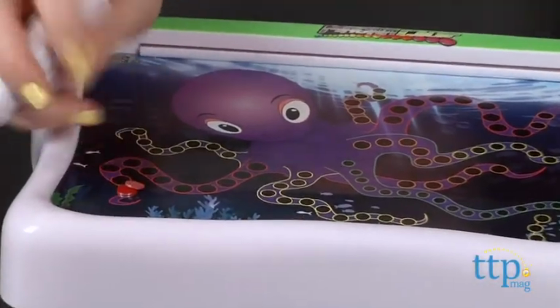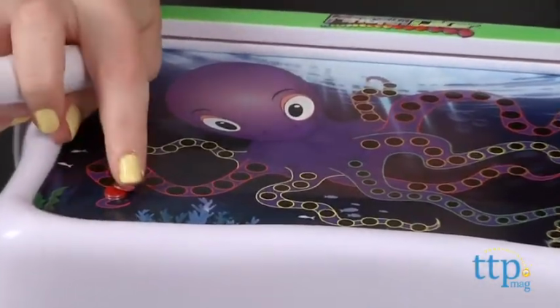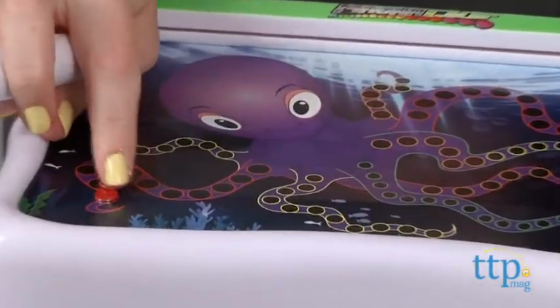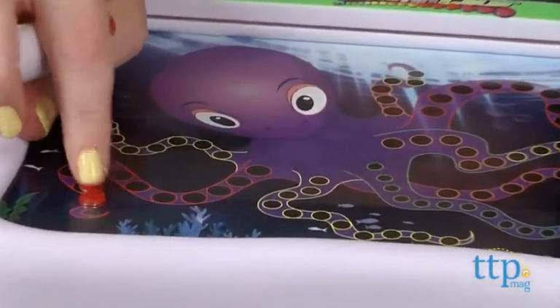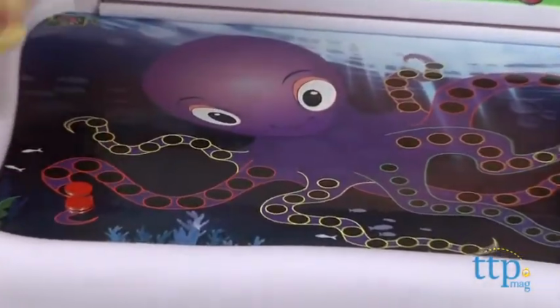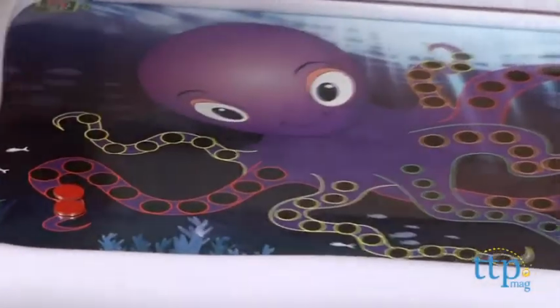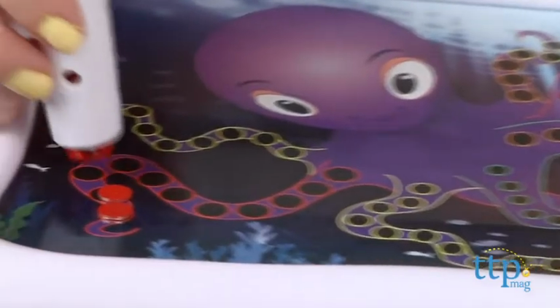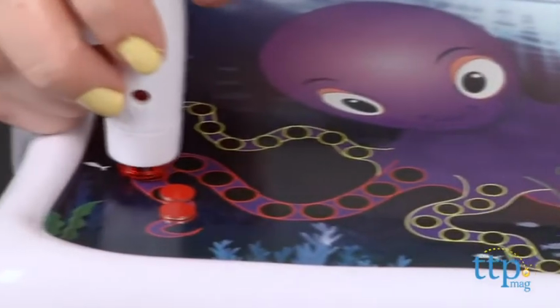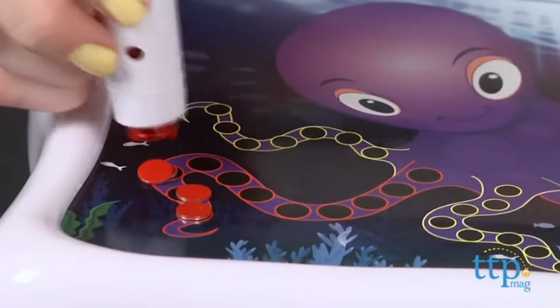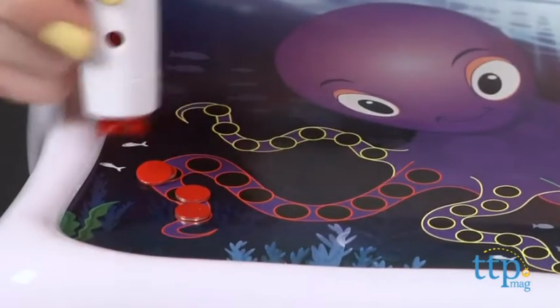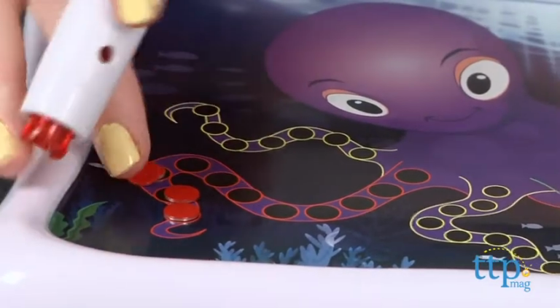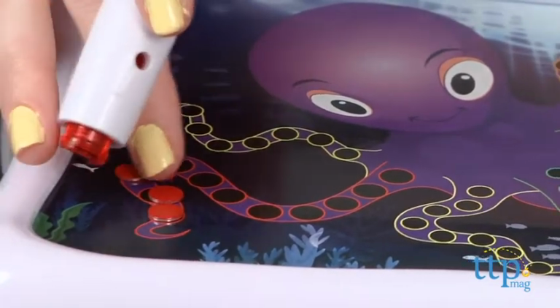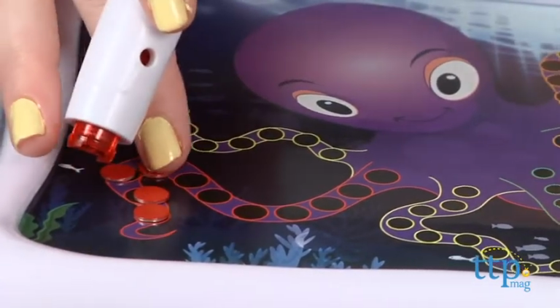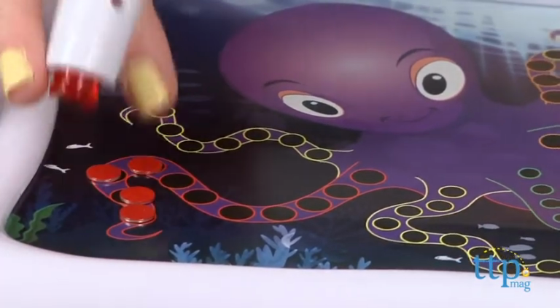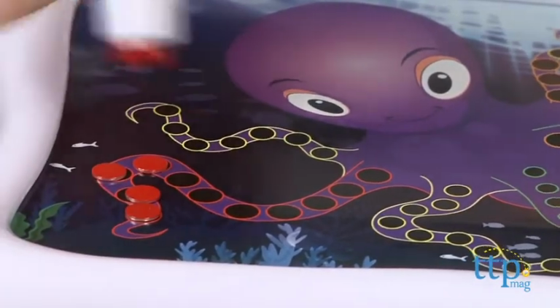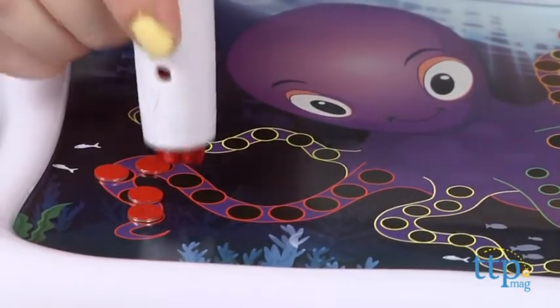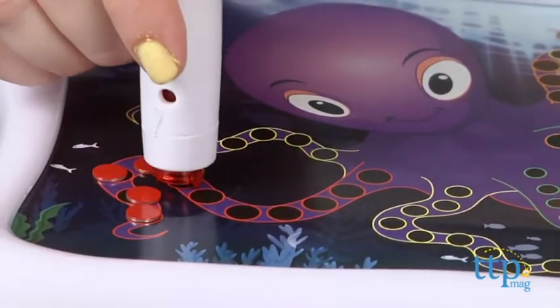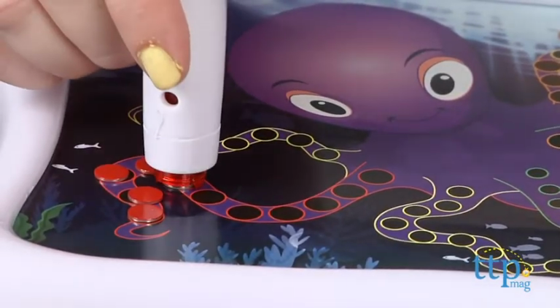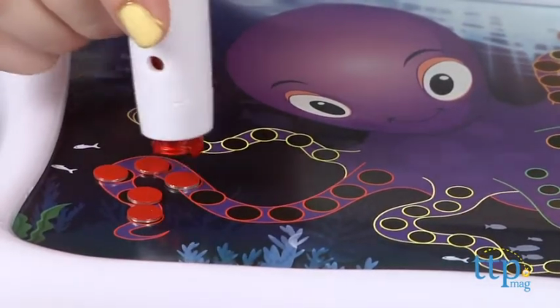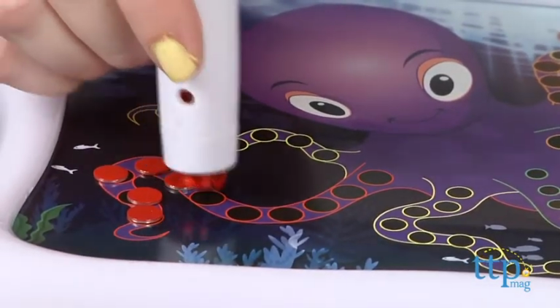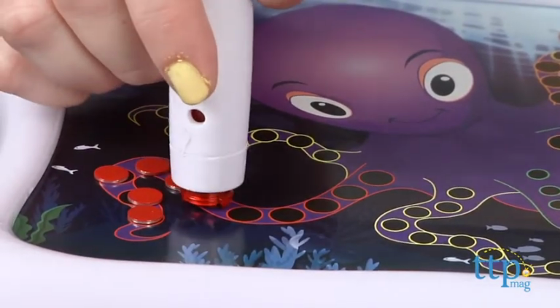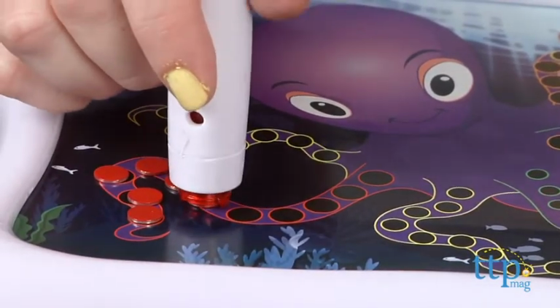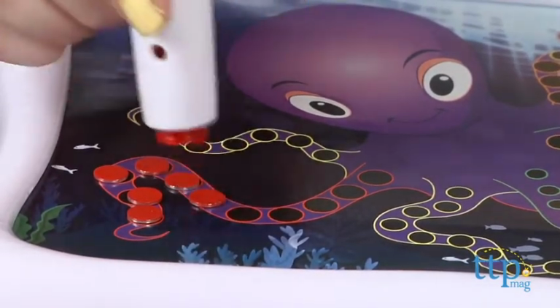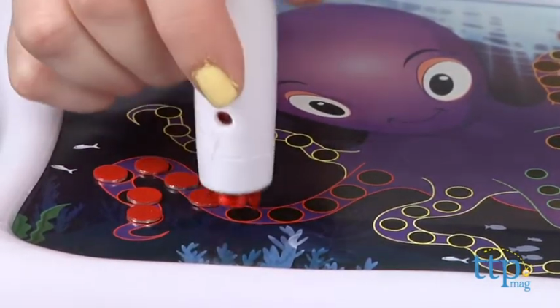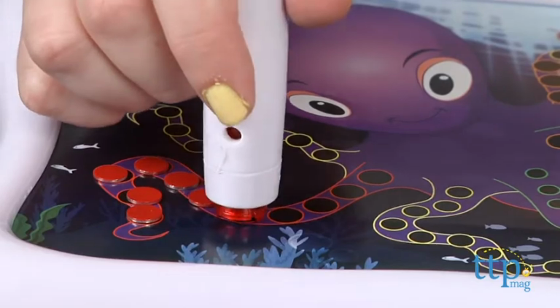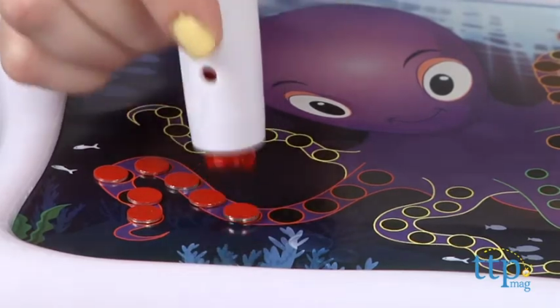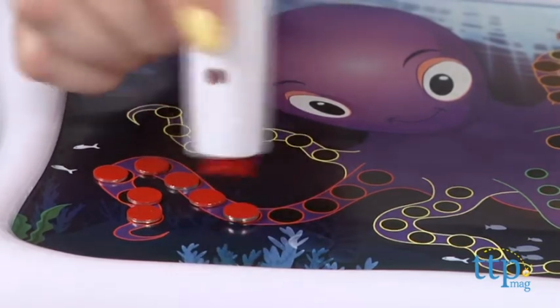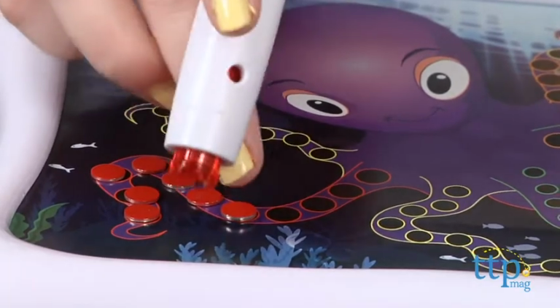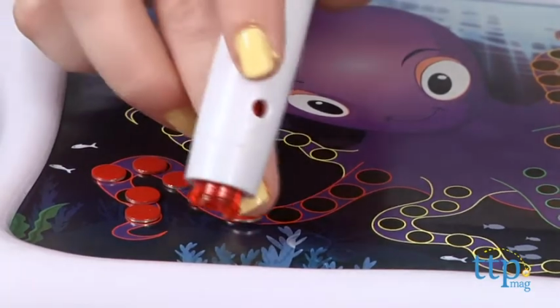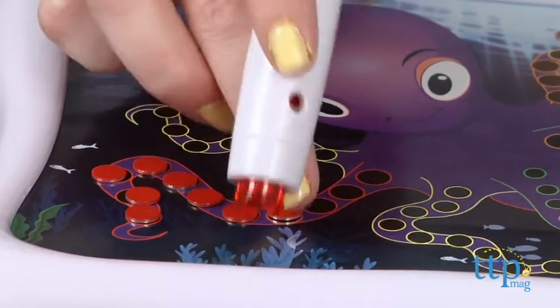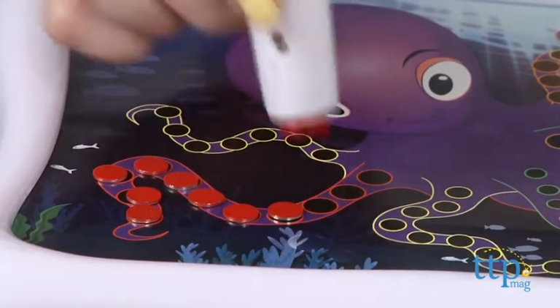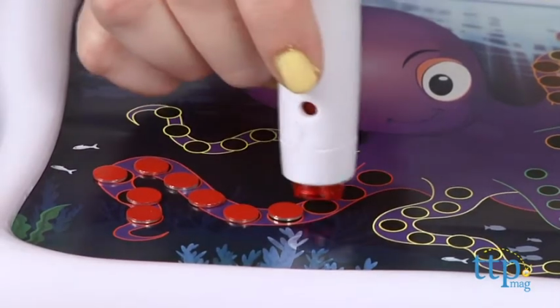Select one of the four stencils and place it in the design station on the front. With the pens, you'll press down to release the magic dots on the colored circles.